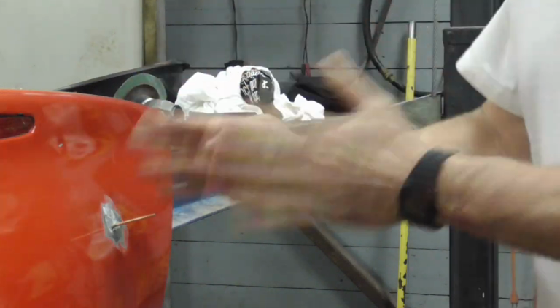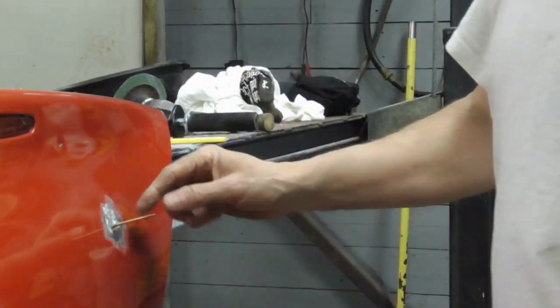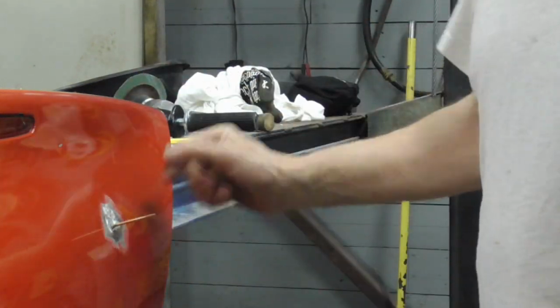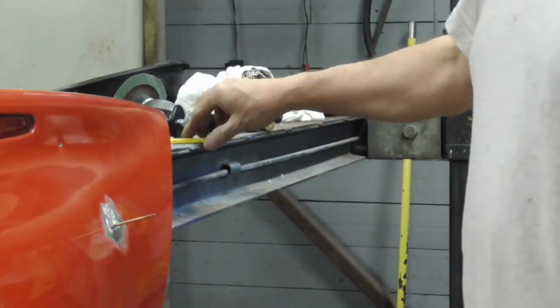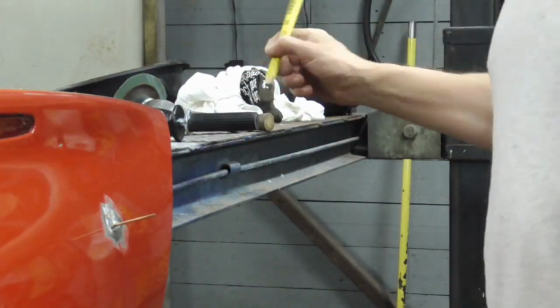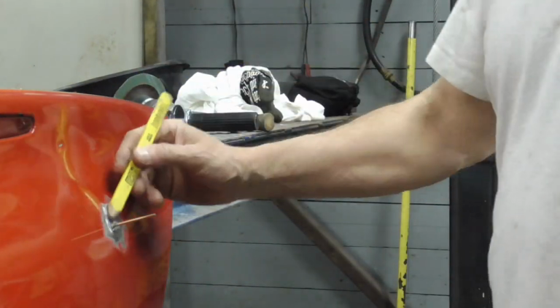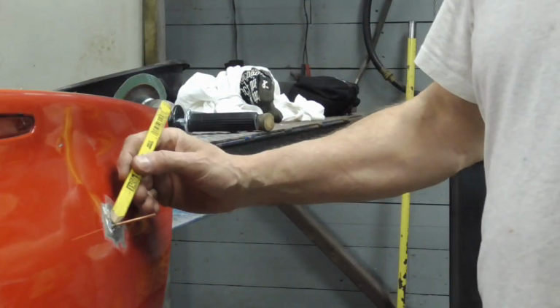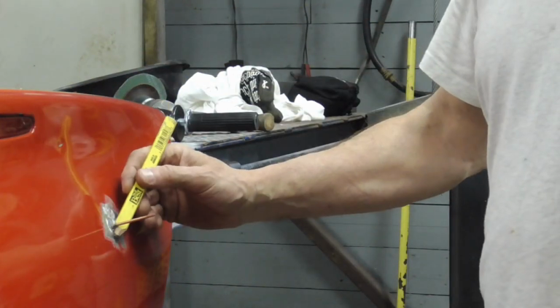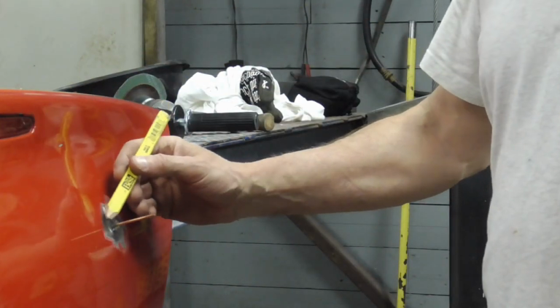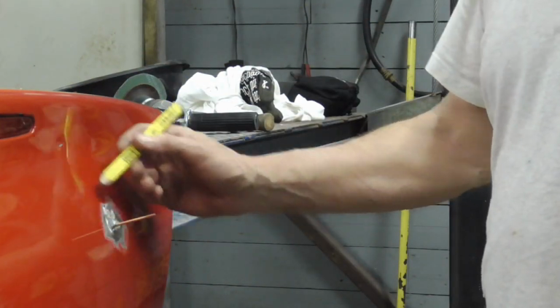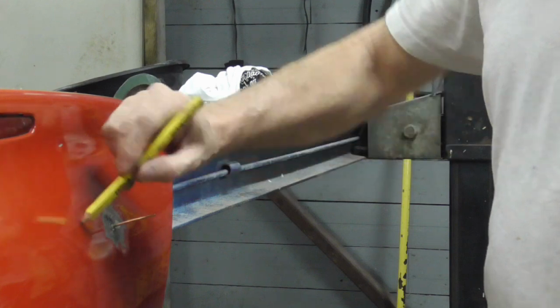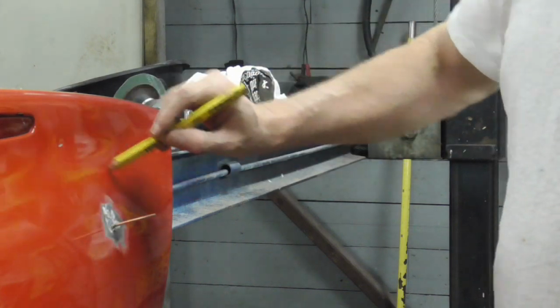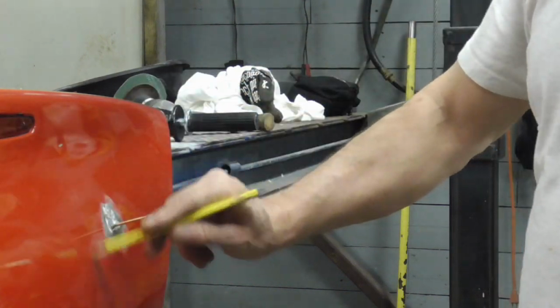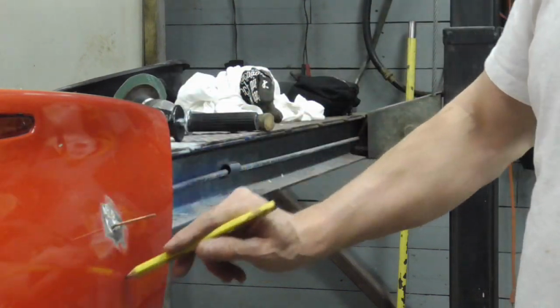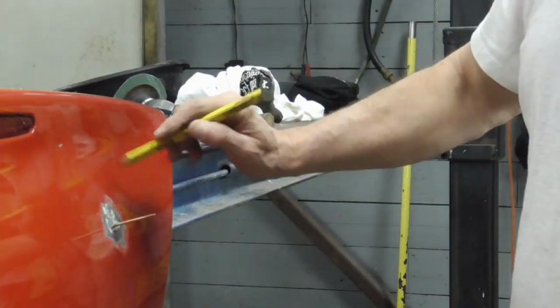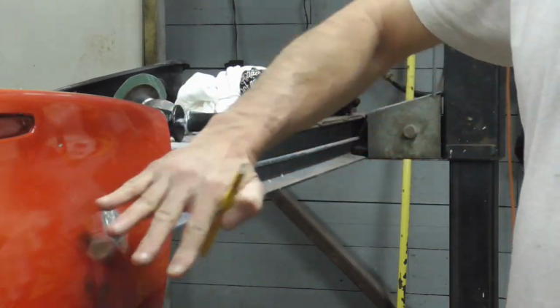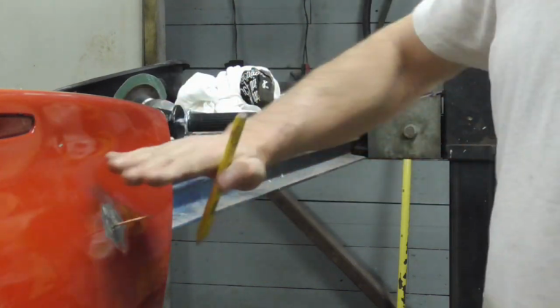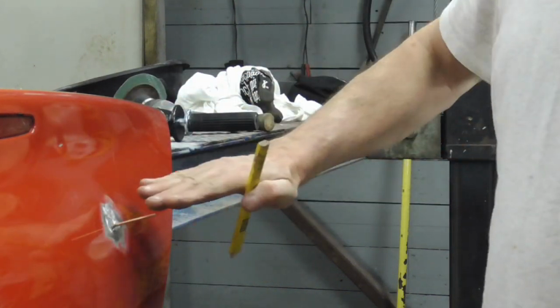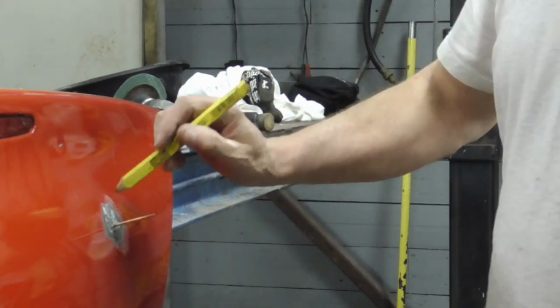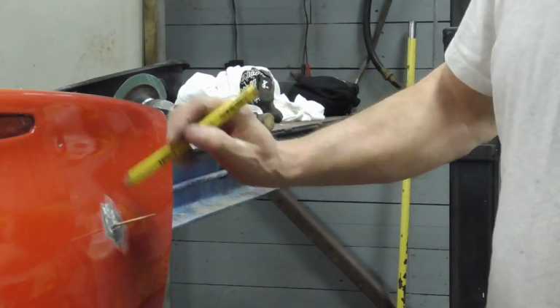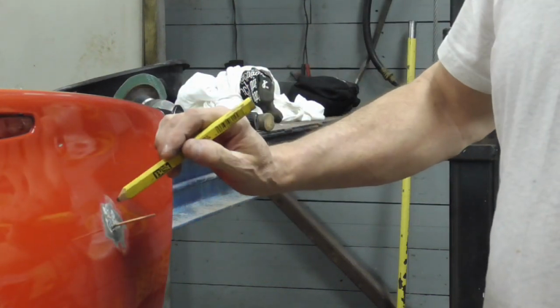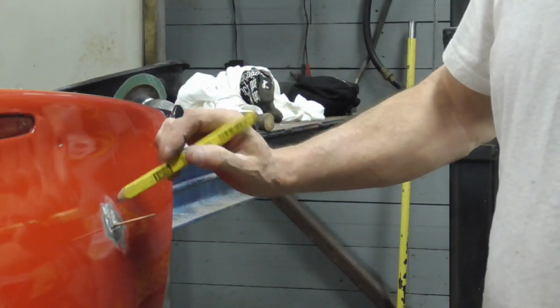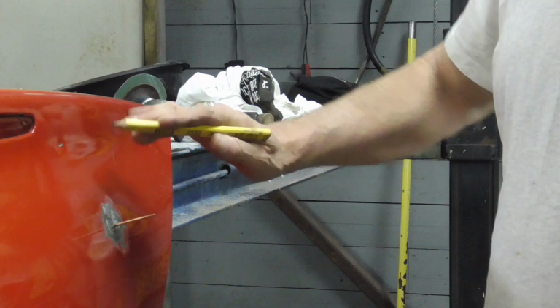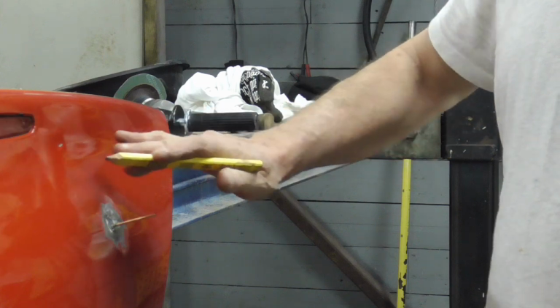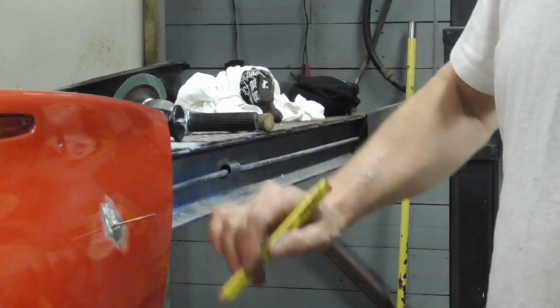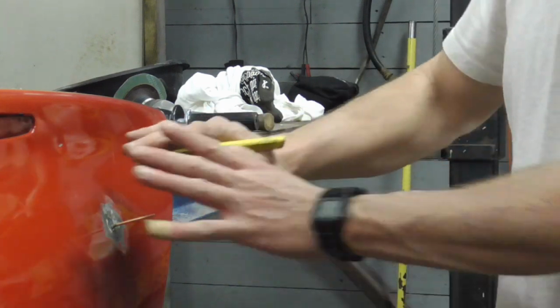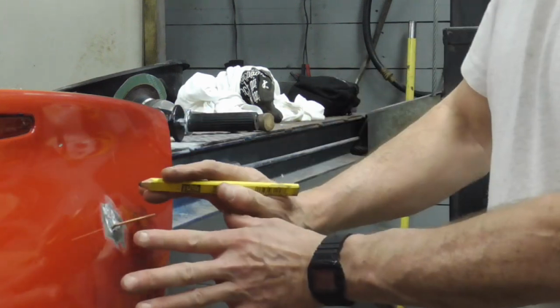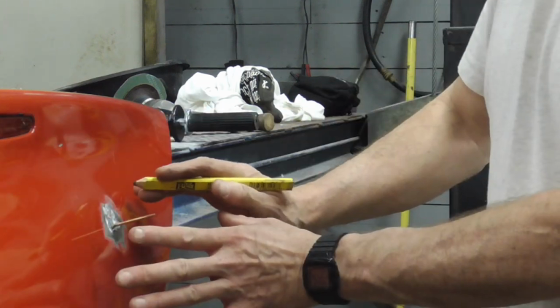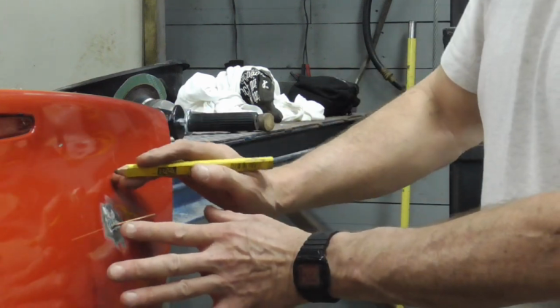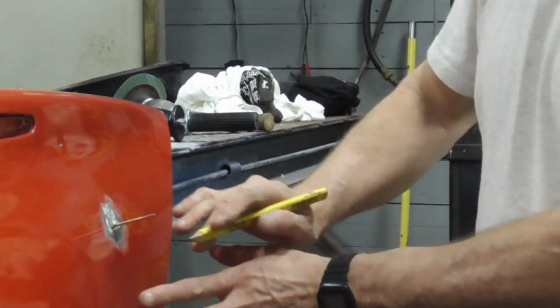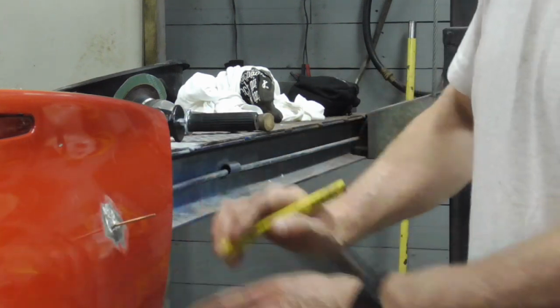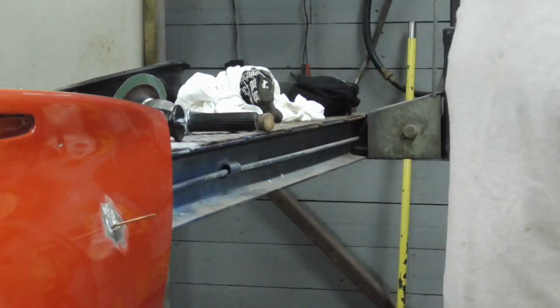So now the next step is to cut this off, grind it clean out to here, then feel what you have, knock any high spots down, and fill it. When I get that all set up to fill it, I'll be back.